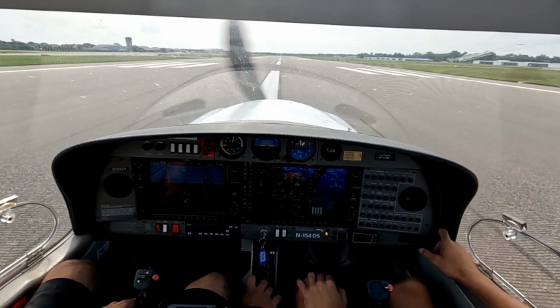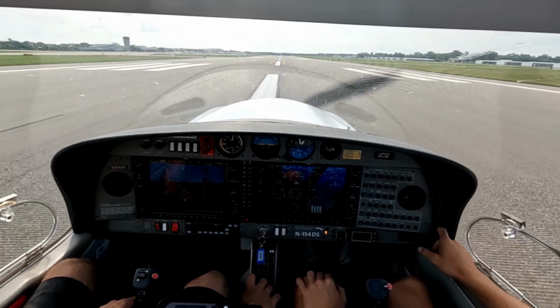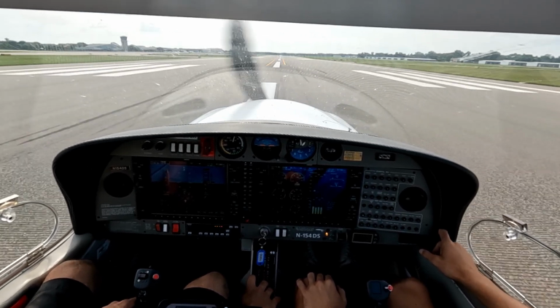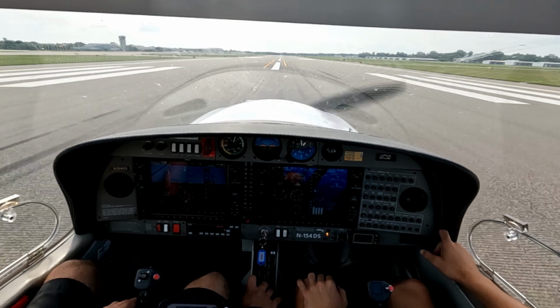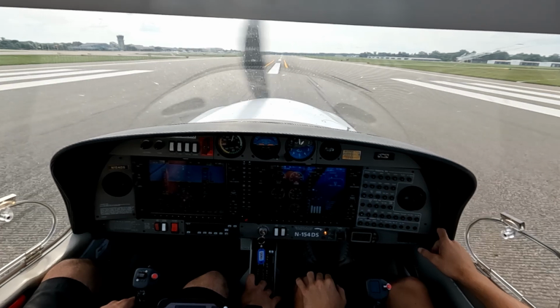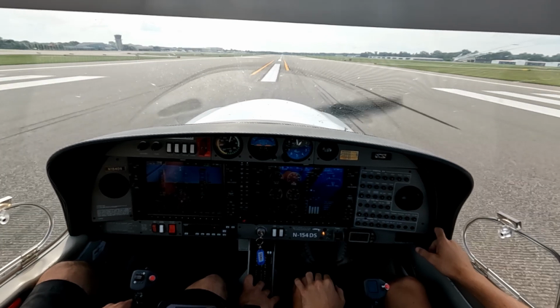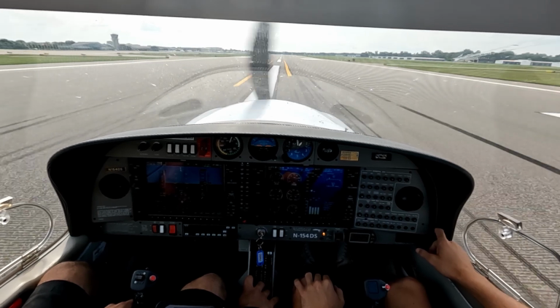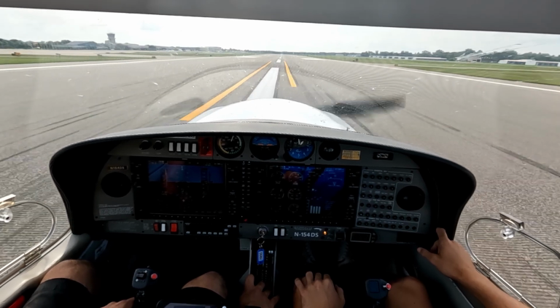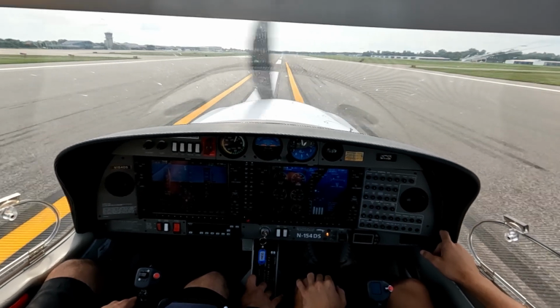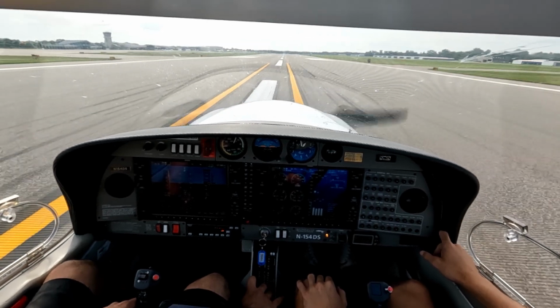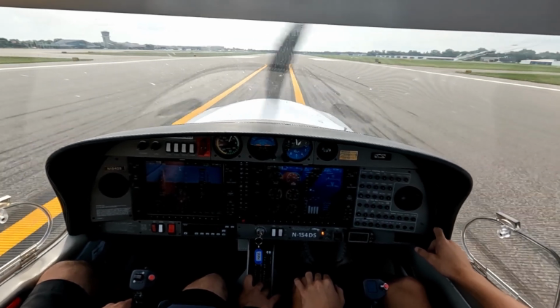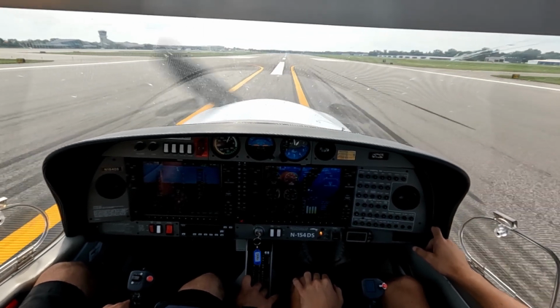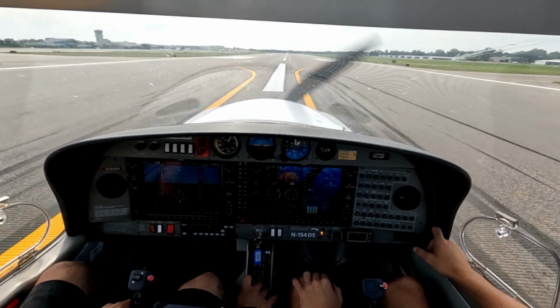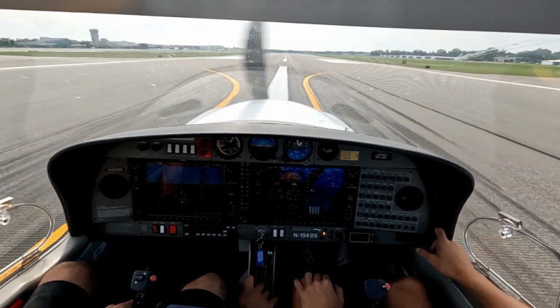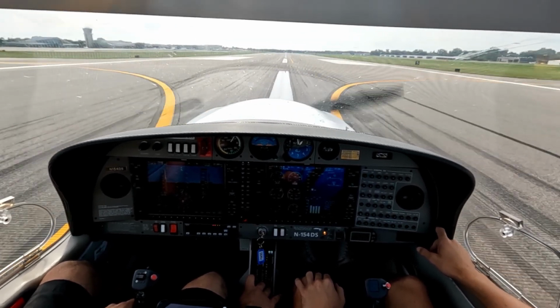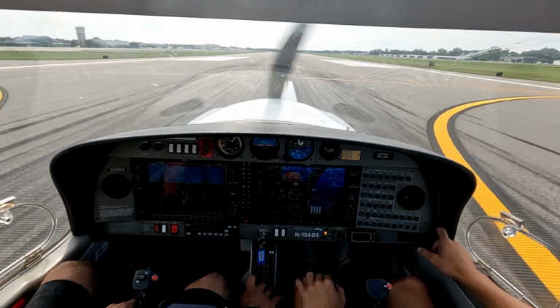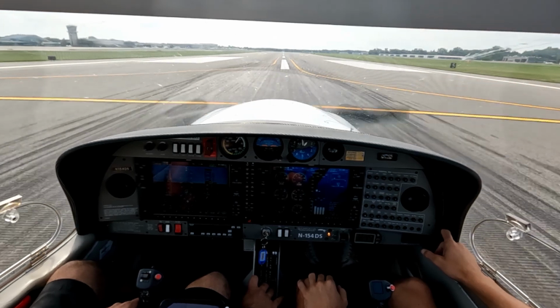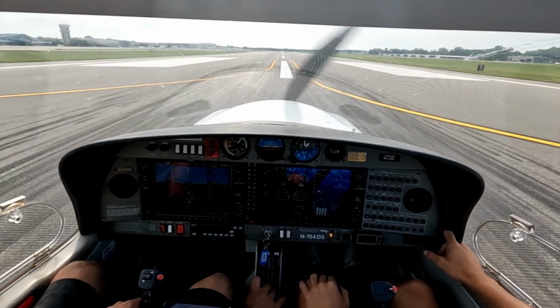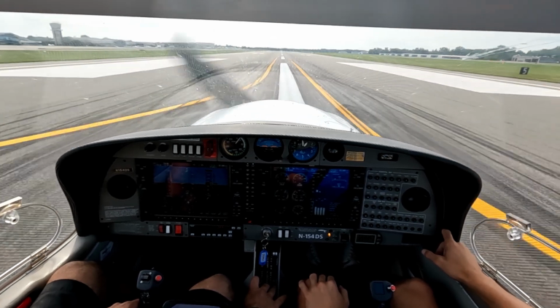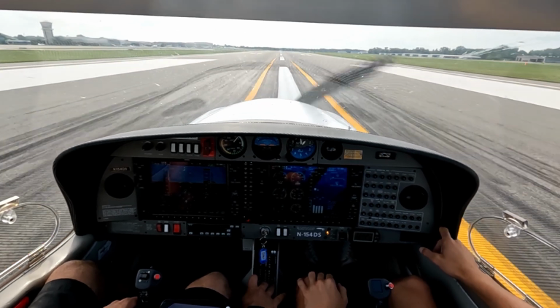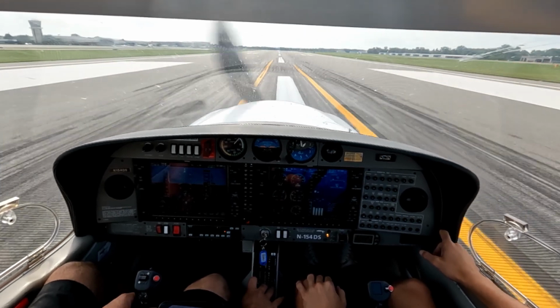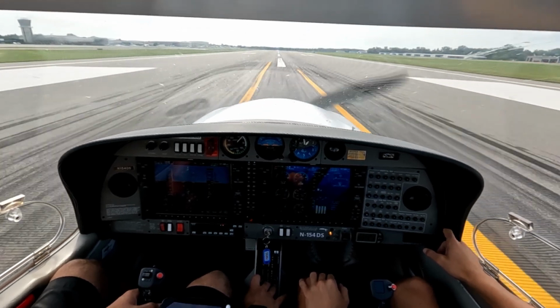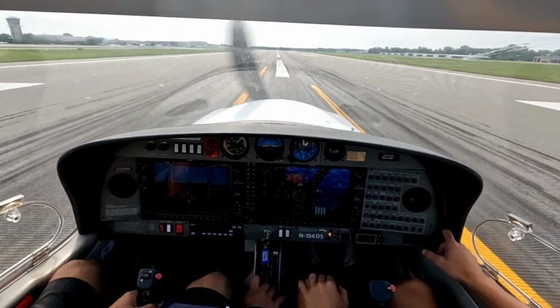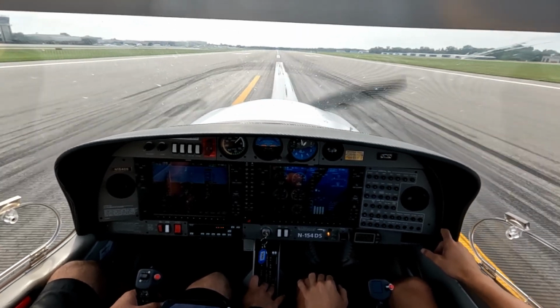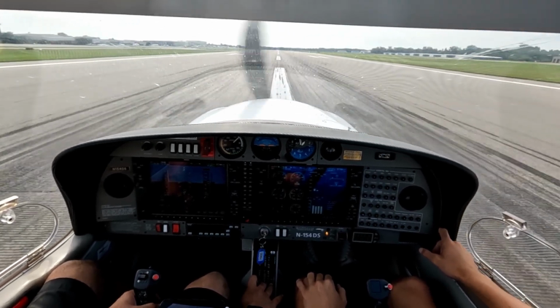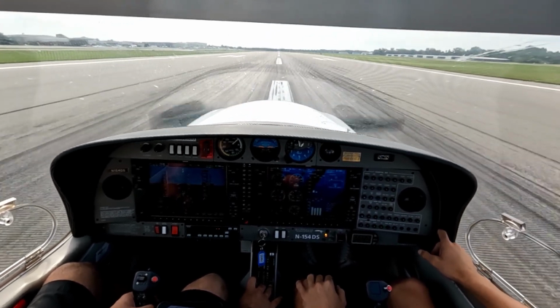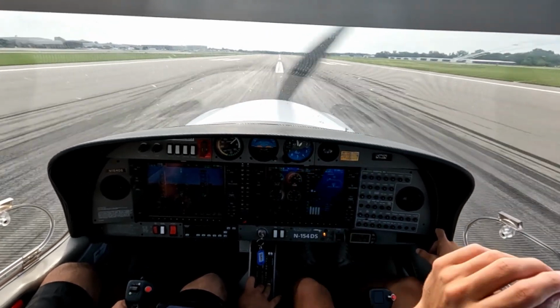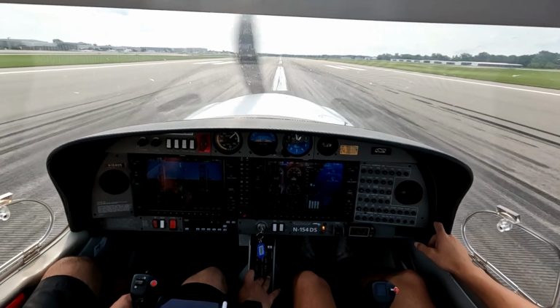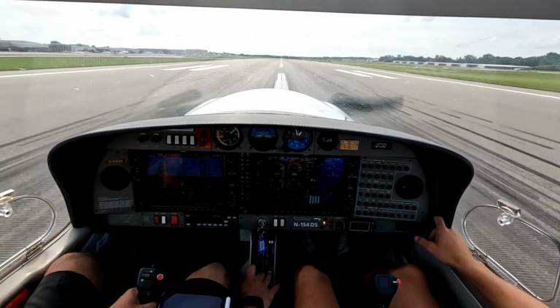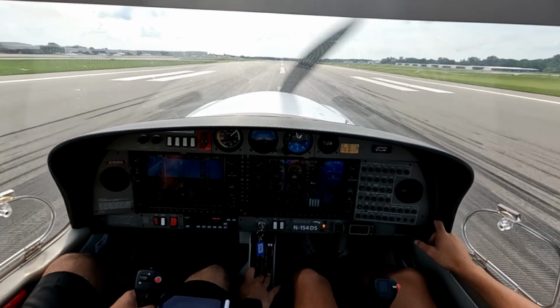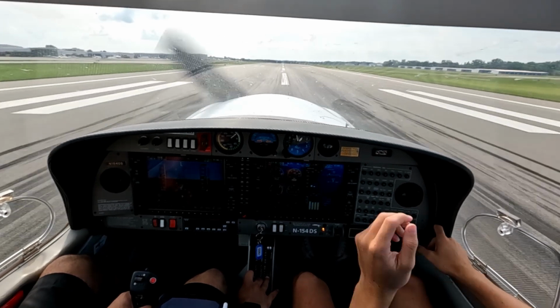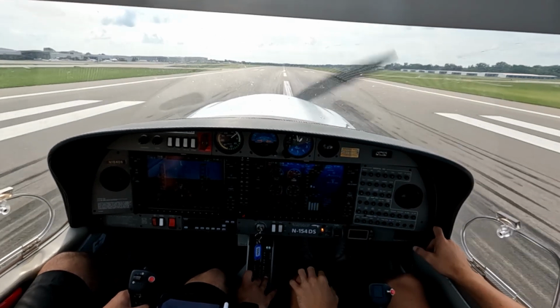Airspeed's alive. Traffic, 1 o'clock, same altitude, zero miles. Fuel flow looking good. Looking for rotation speed. Background ATC: 27R via Delta — 27R via Delta, 85B.